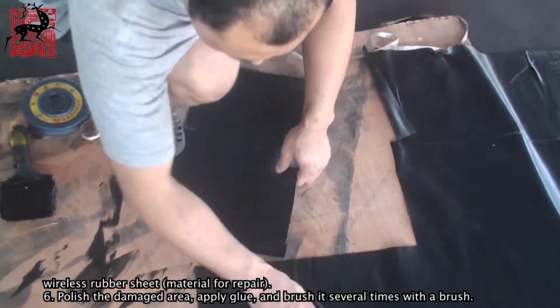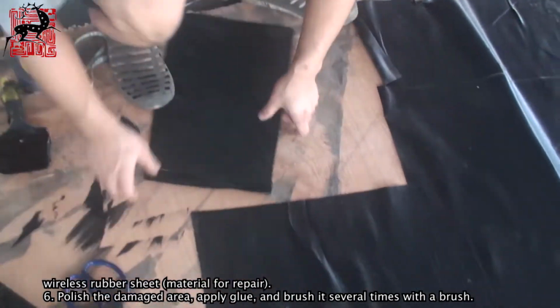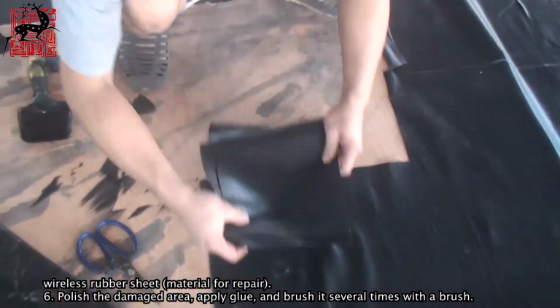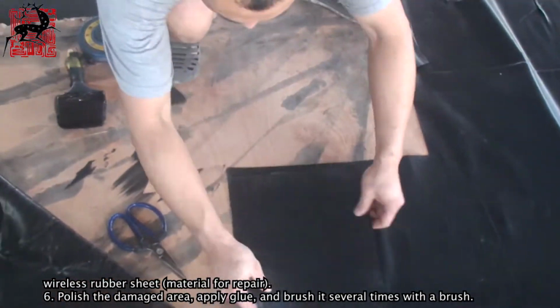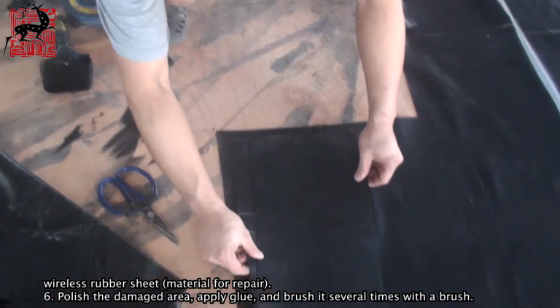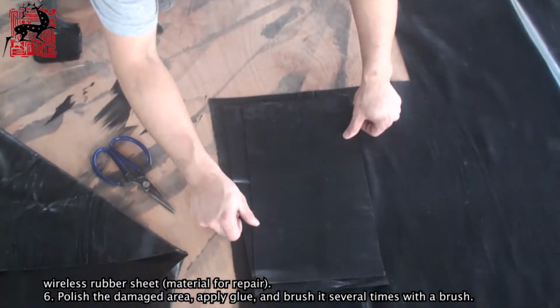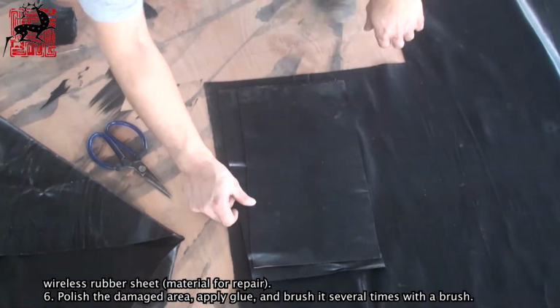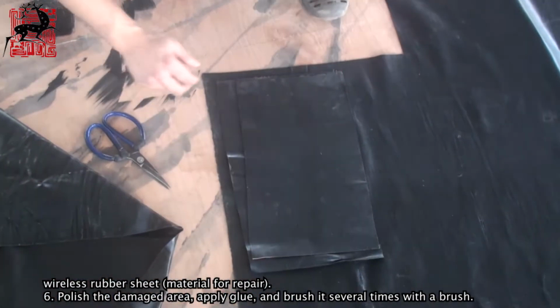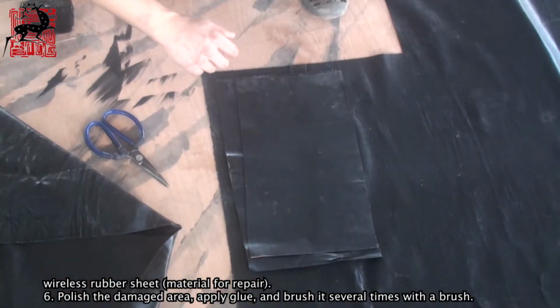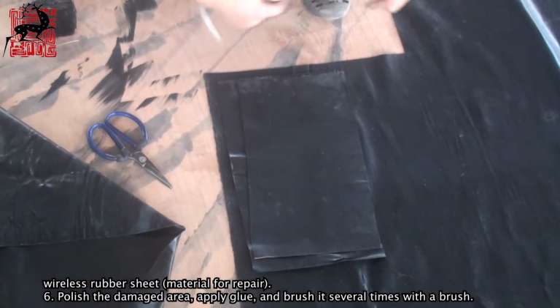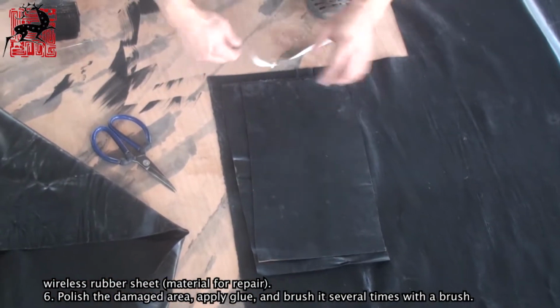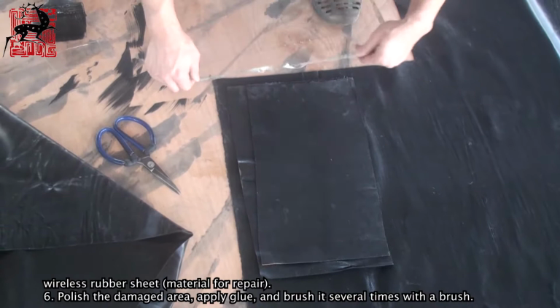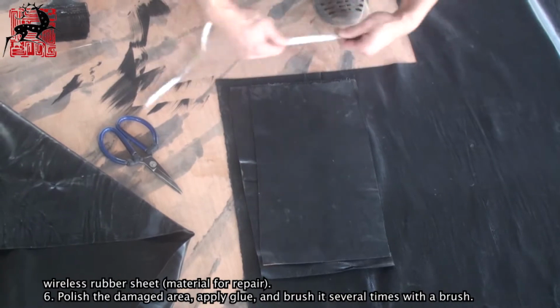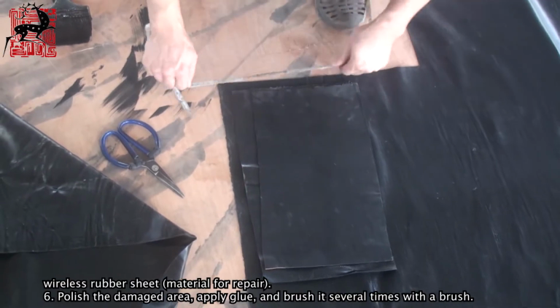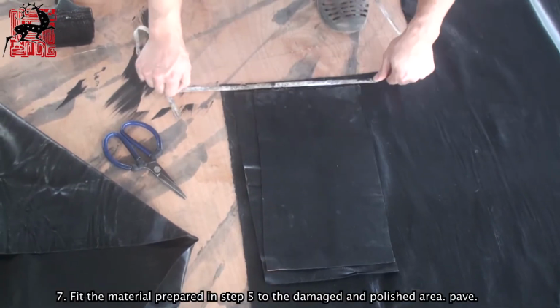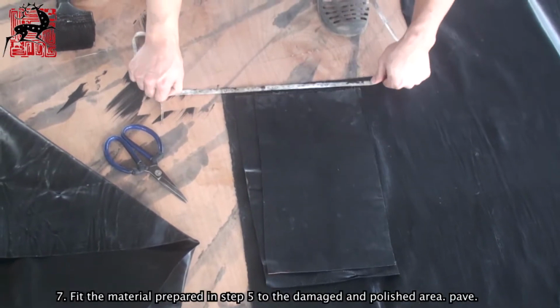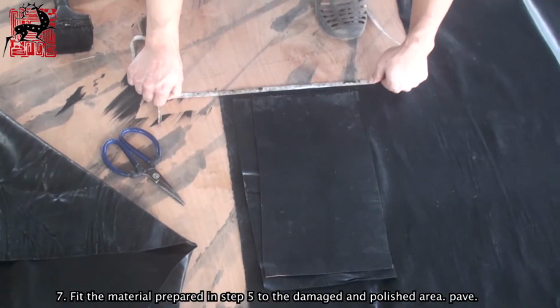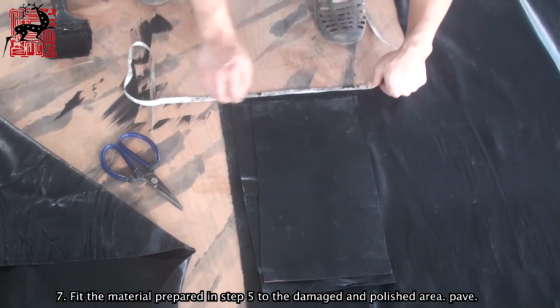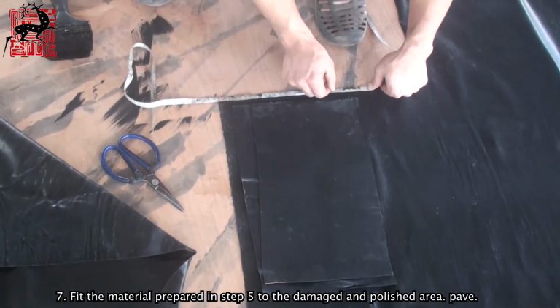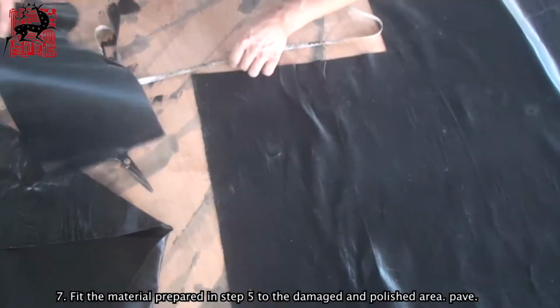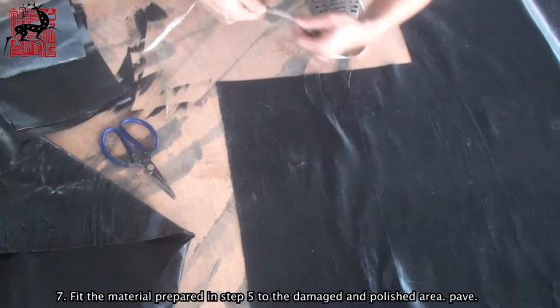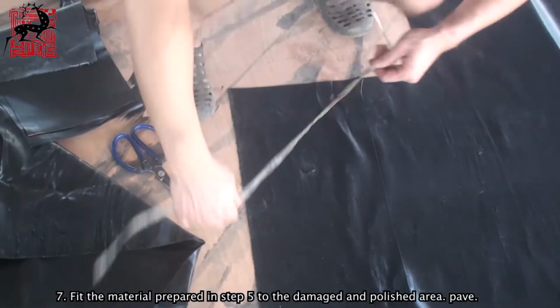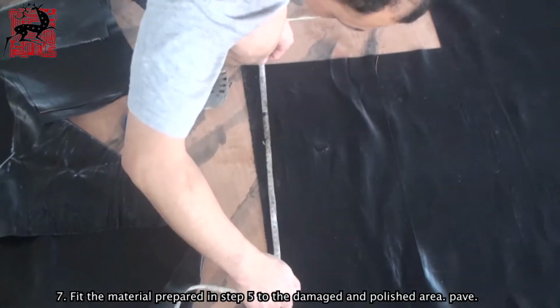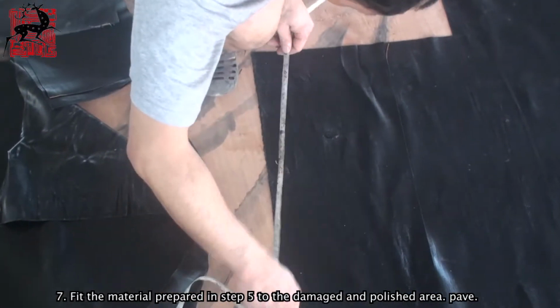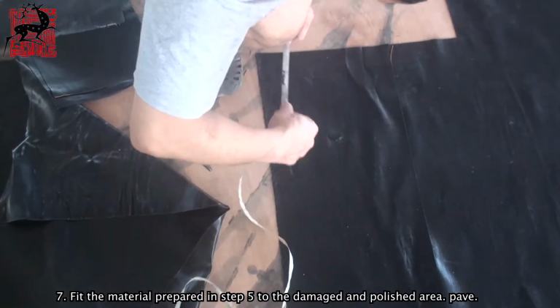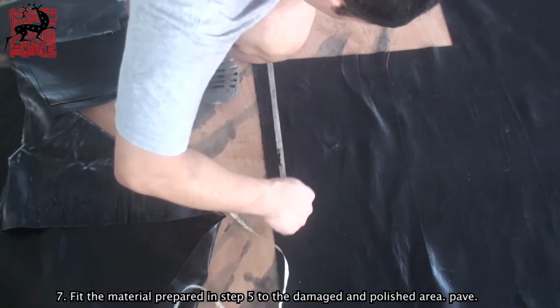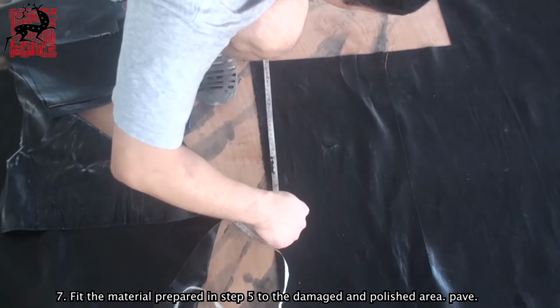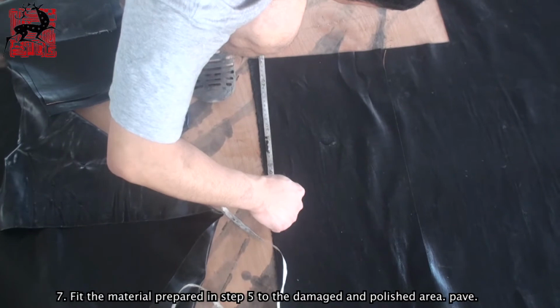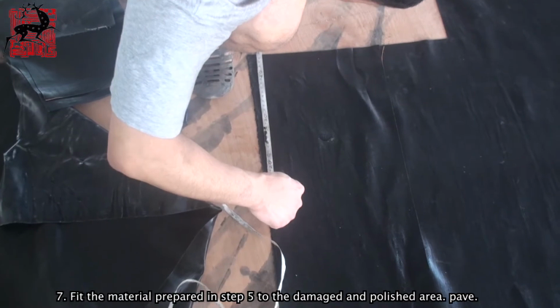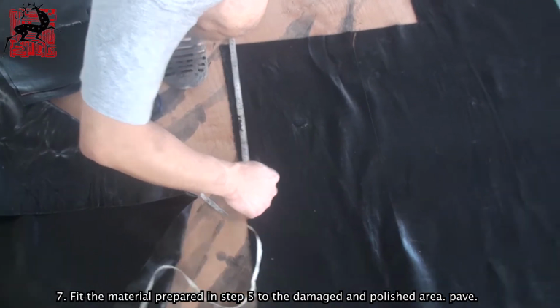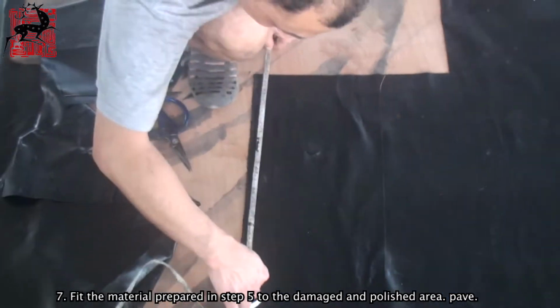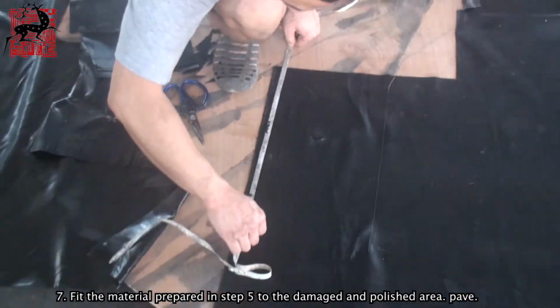Step 6: Polish the damaged area, apply glue, and brush it several times with a brush. Step 7: Fit the material prepared in step 5 to the damaged and polished area.